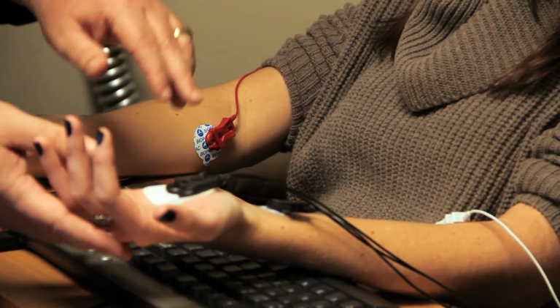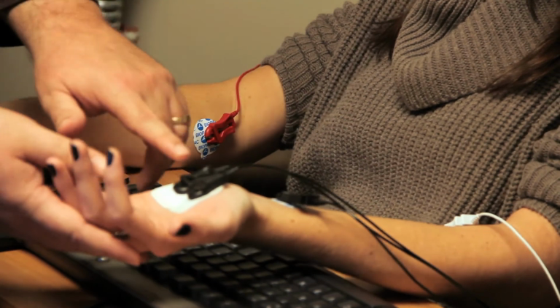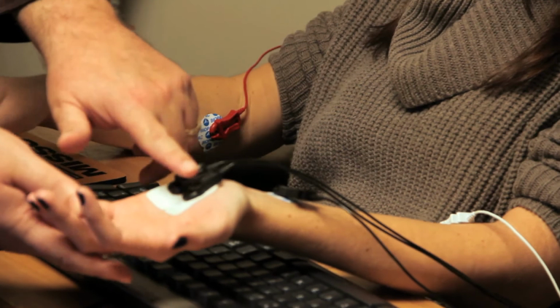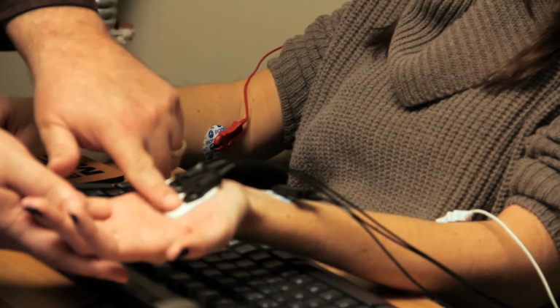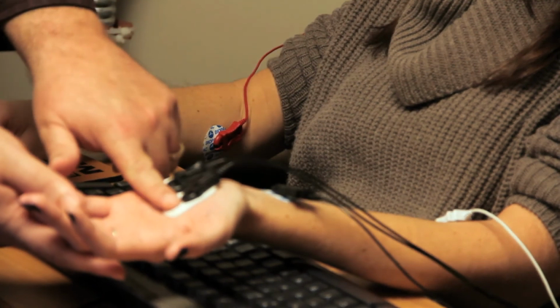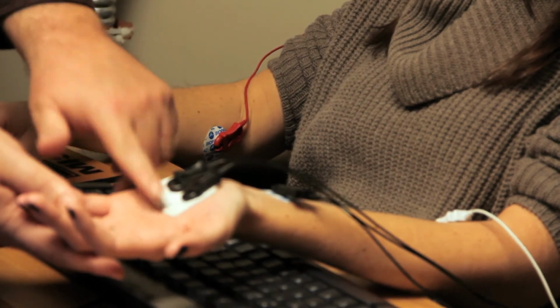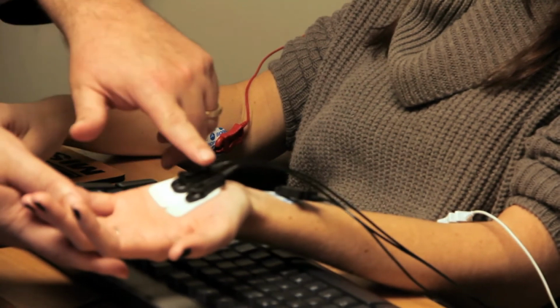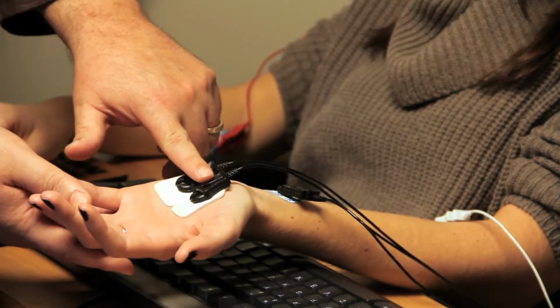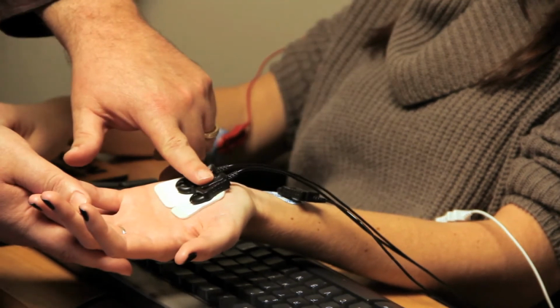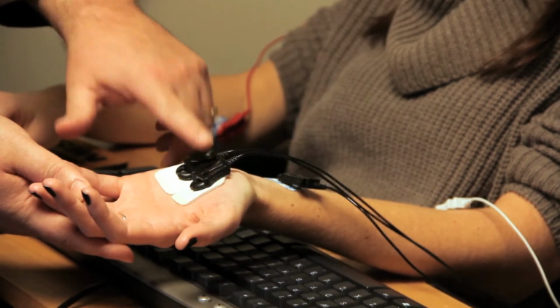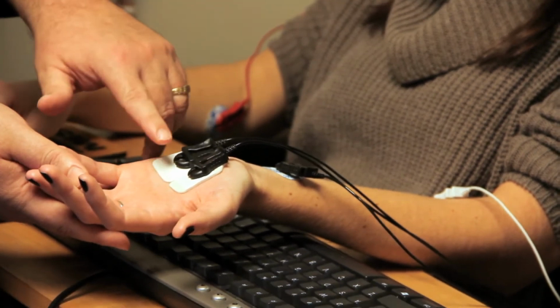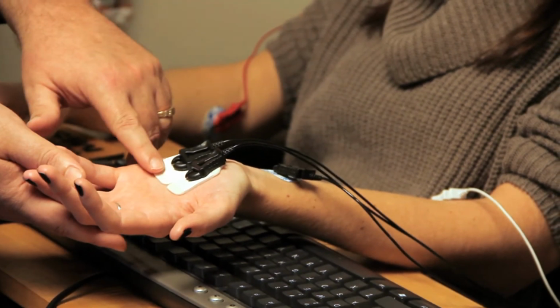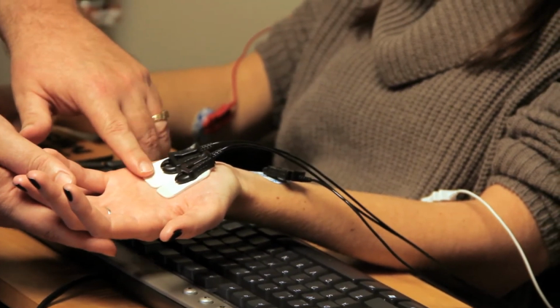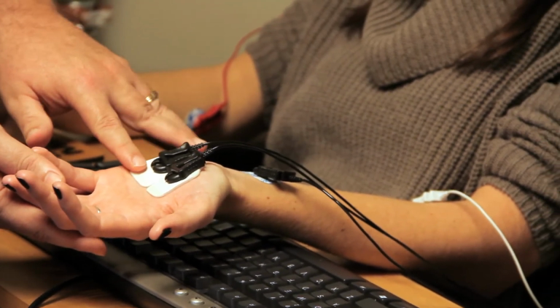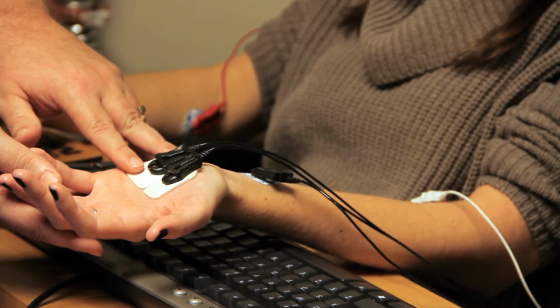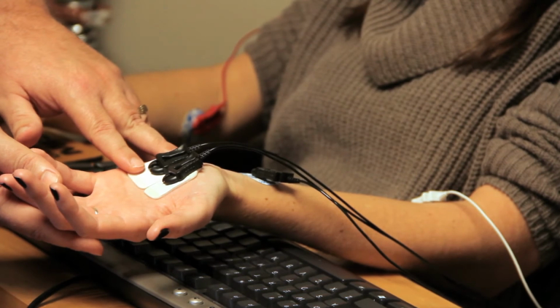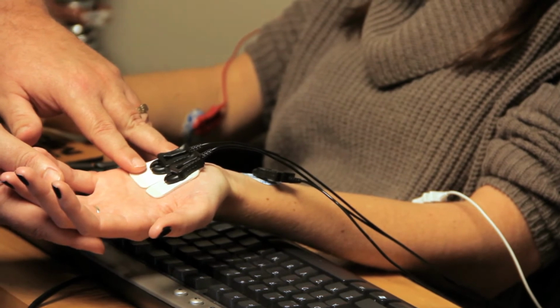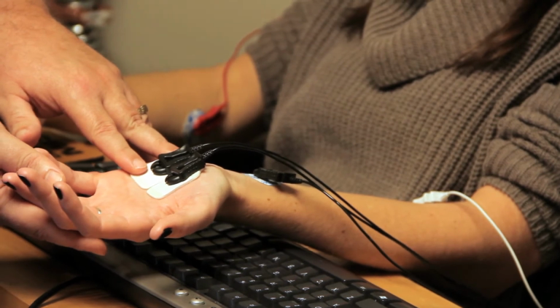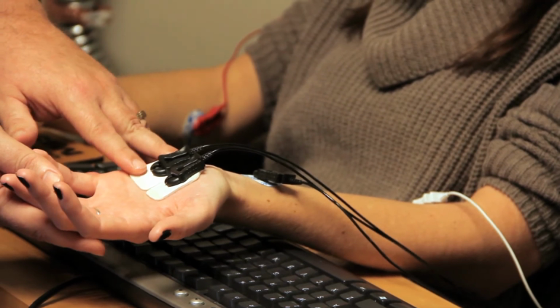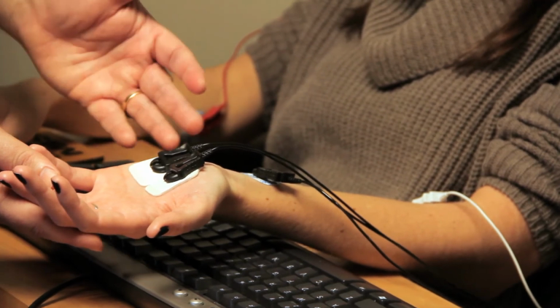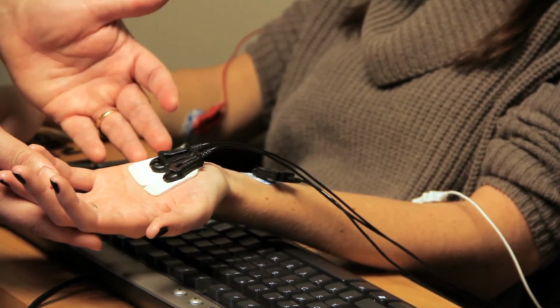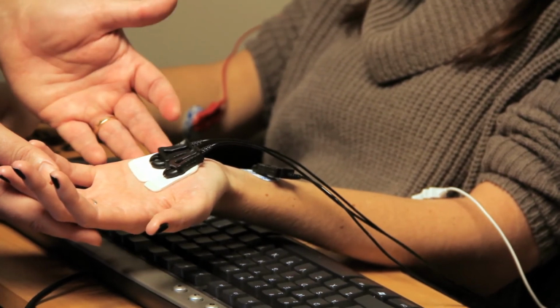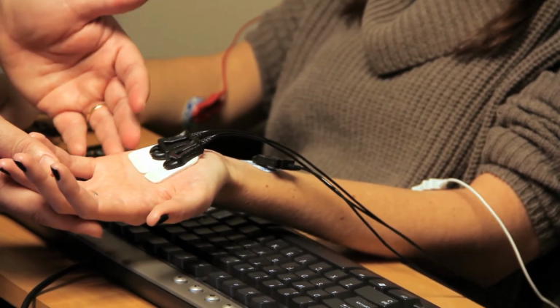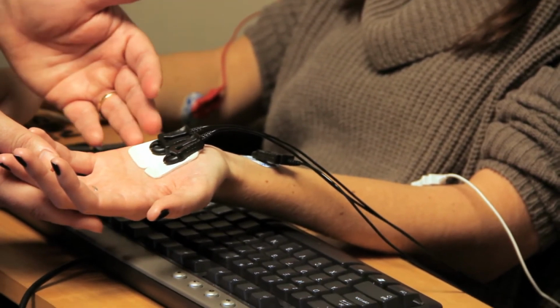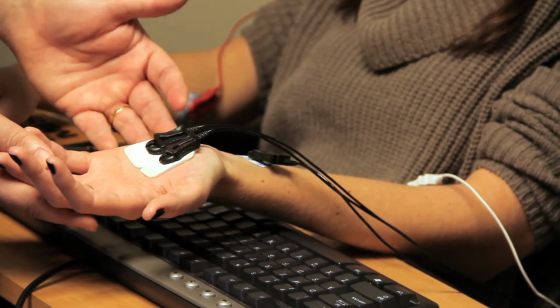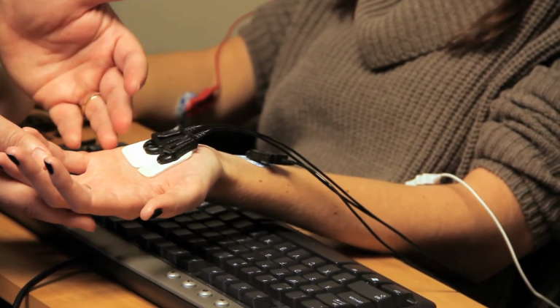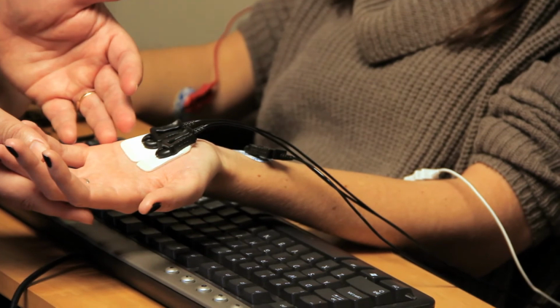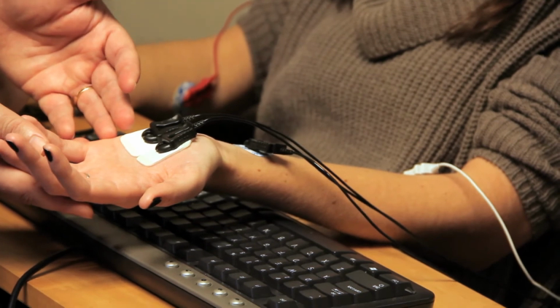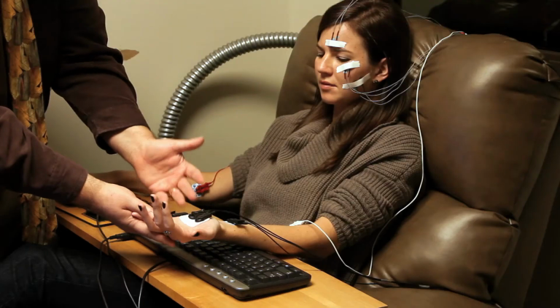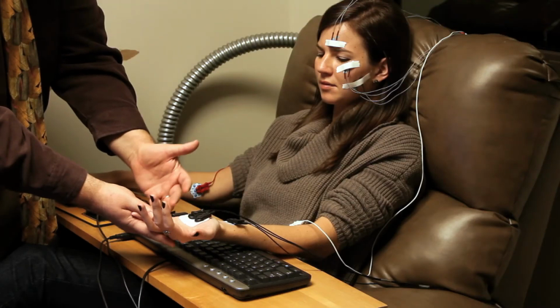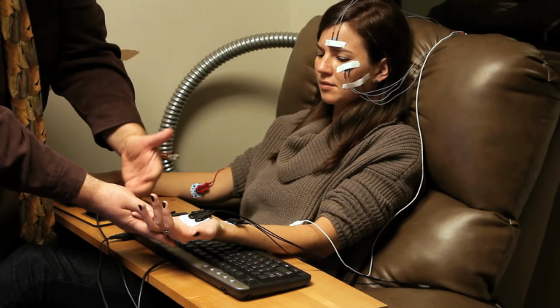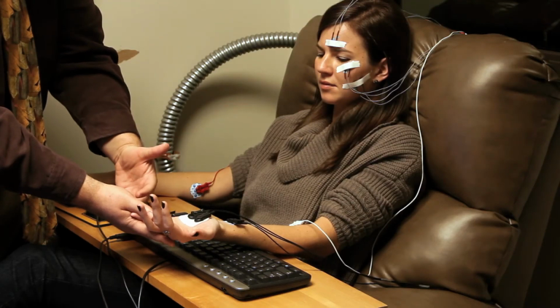We also record skin conductance activity here off the surface of the palm. Skin conductance records variation in sympathetic nervous system activity, and psychologically it tells us how calm or excited a person feels in response to a brand message.